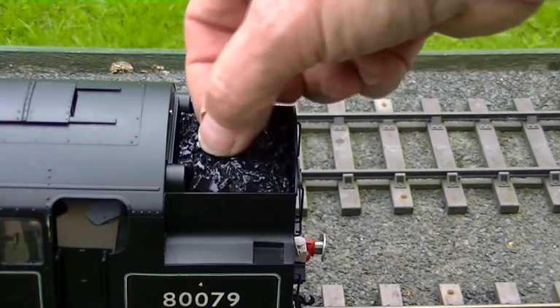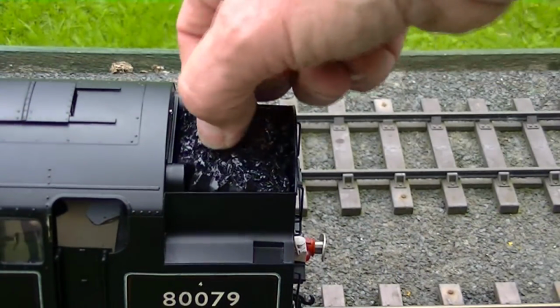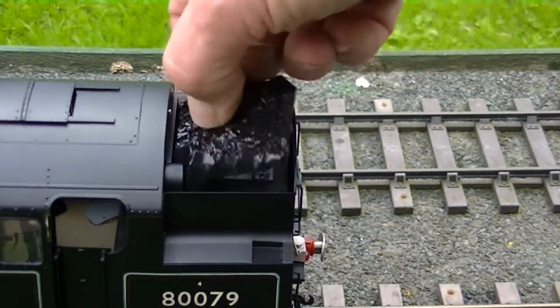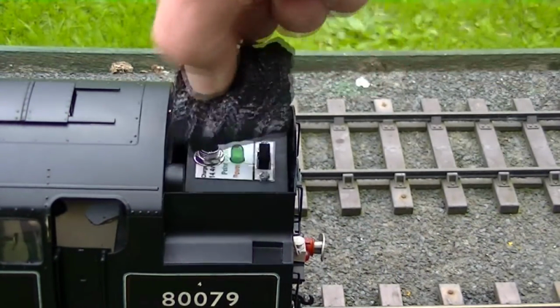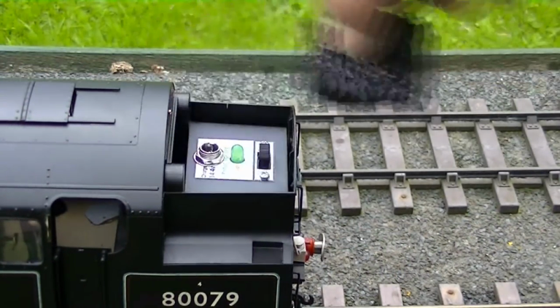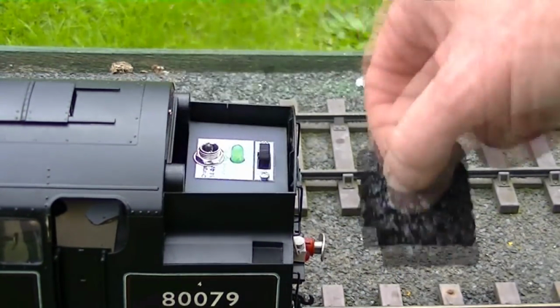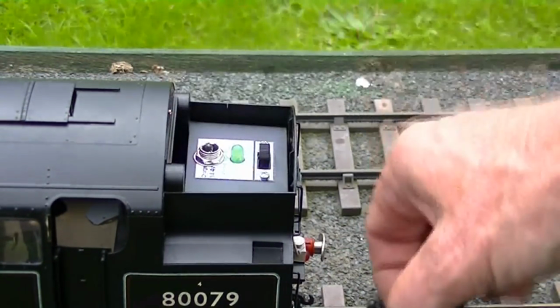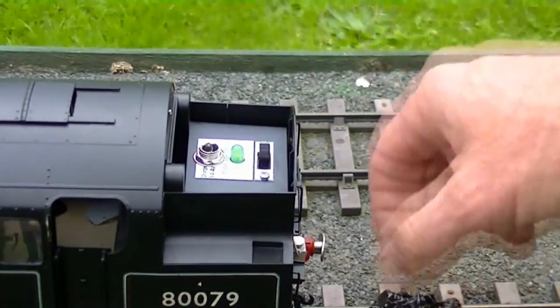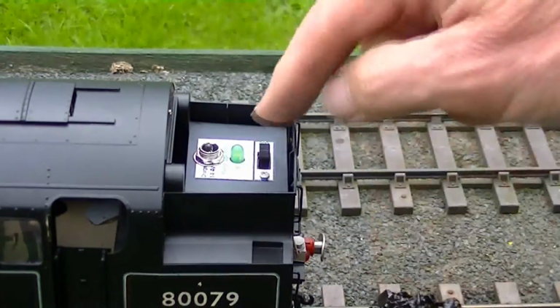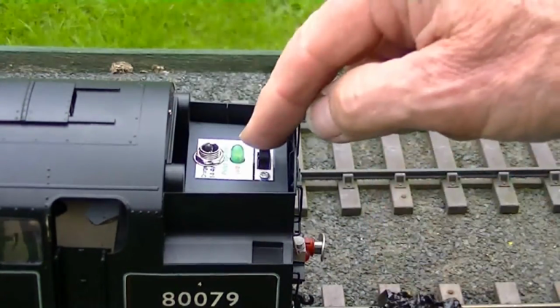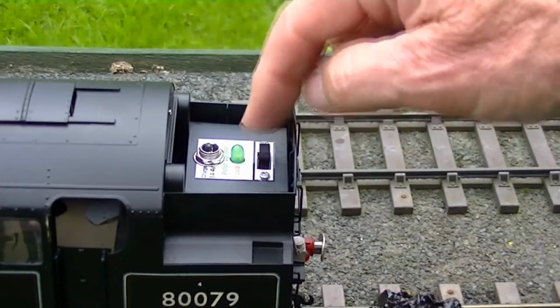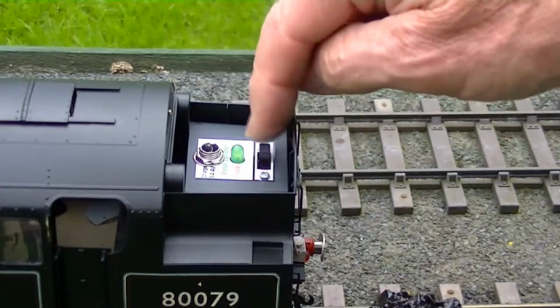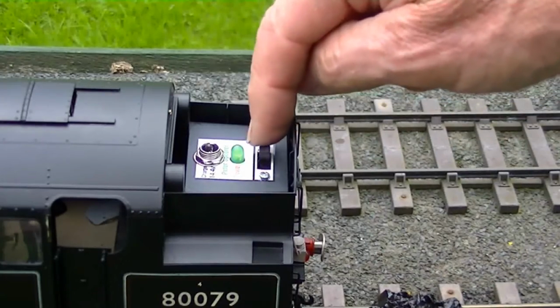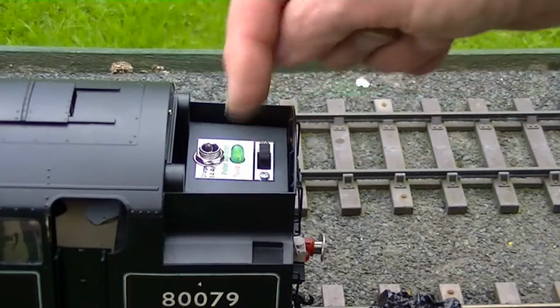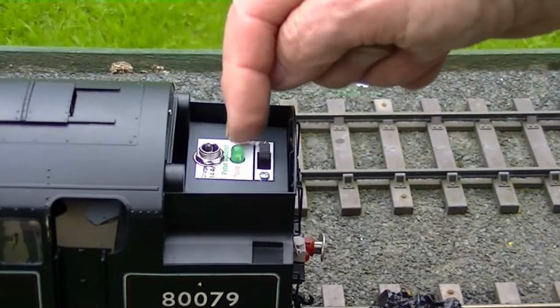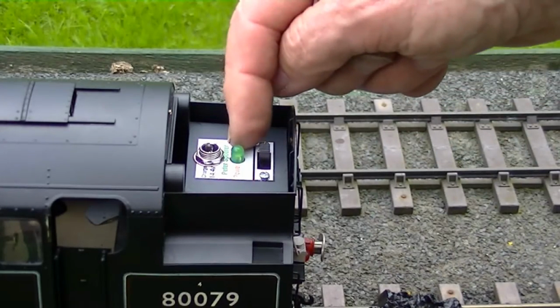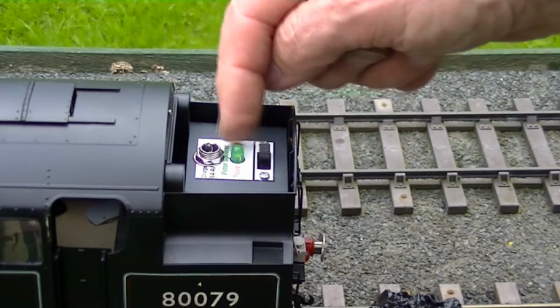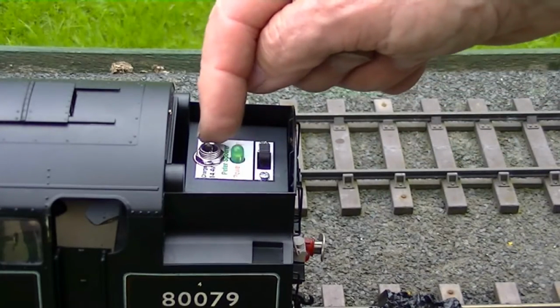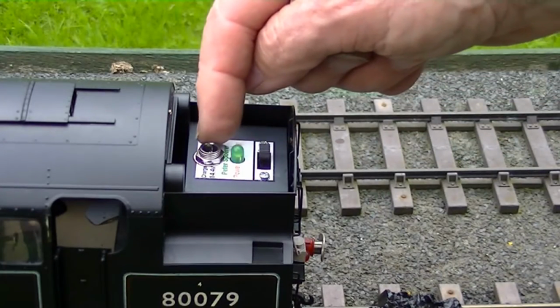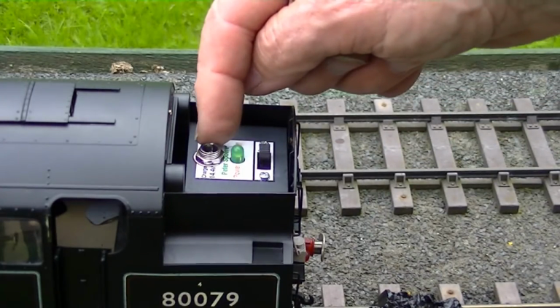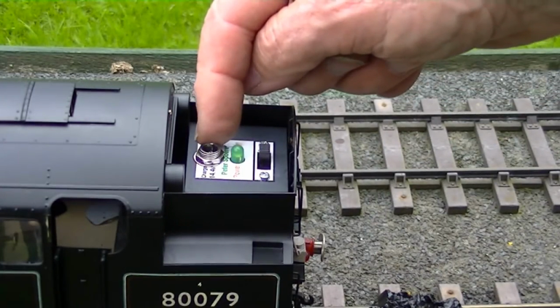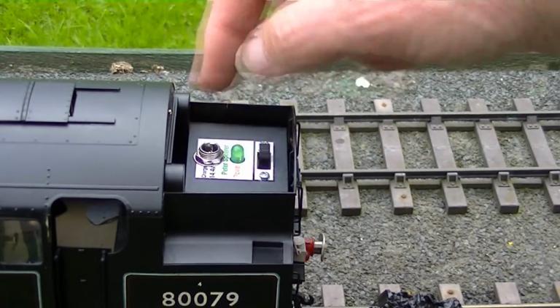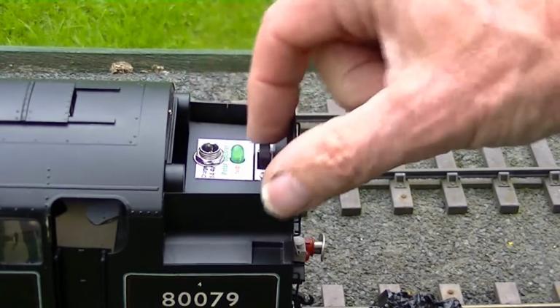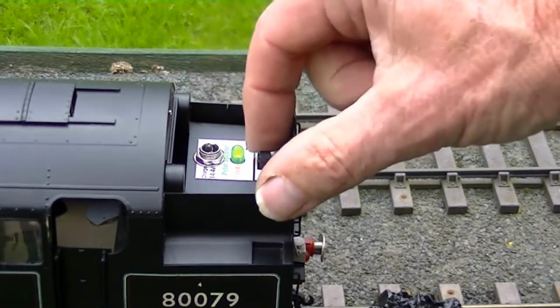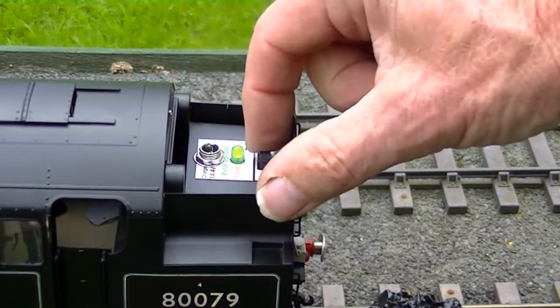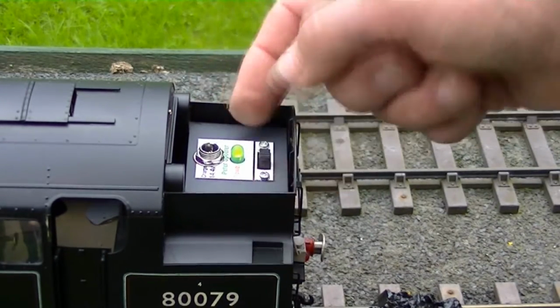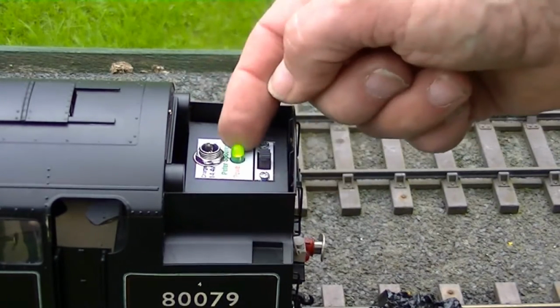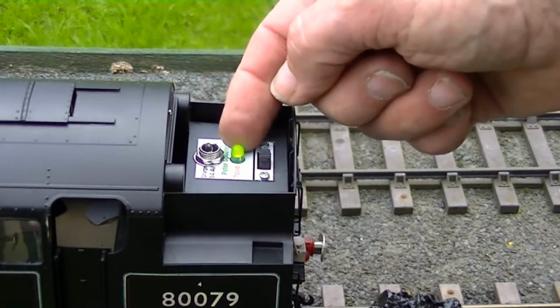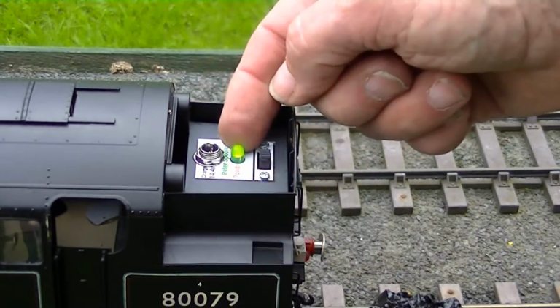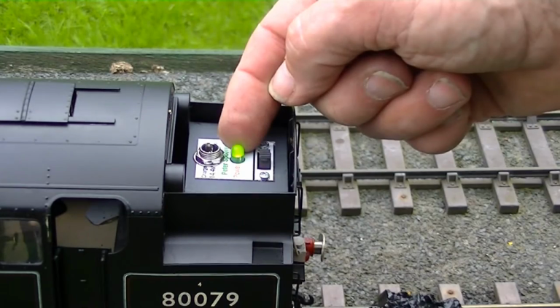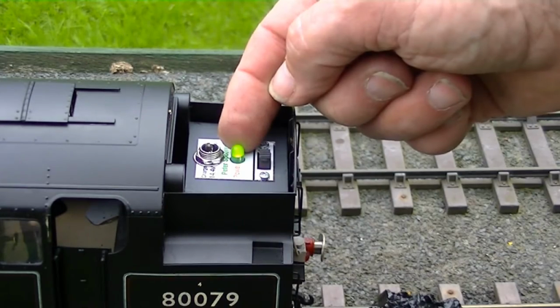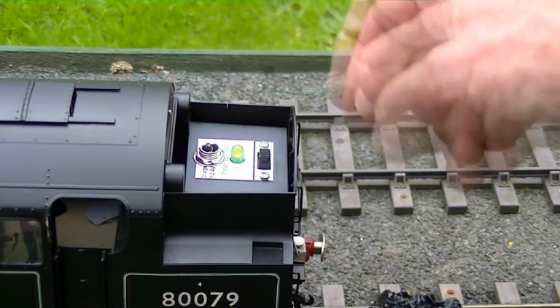Let's start her up and have a look. We removed the coal load and there's the switch frame with the on-off switch, an on-lamp and the charging socket. There's the warning light showing we're on.